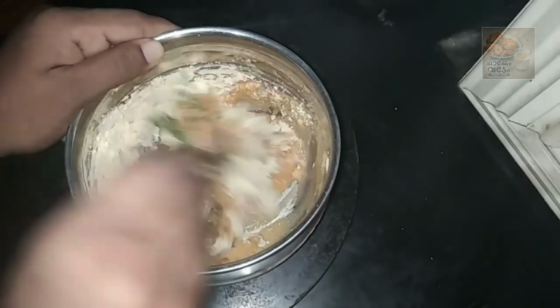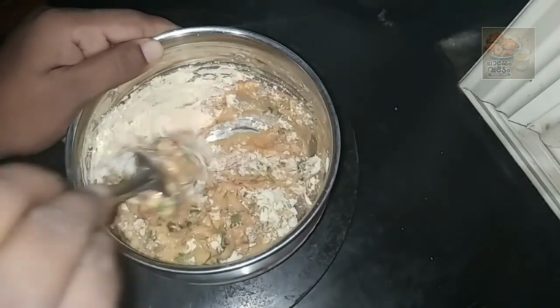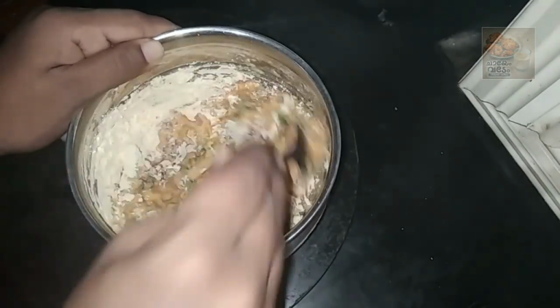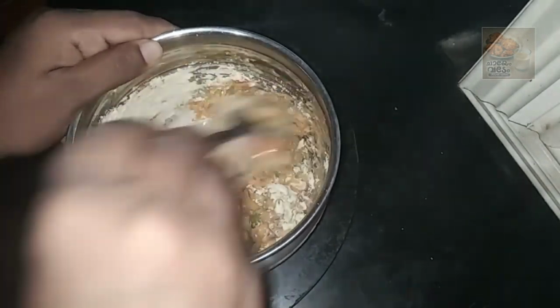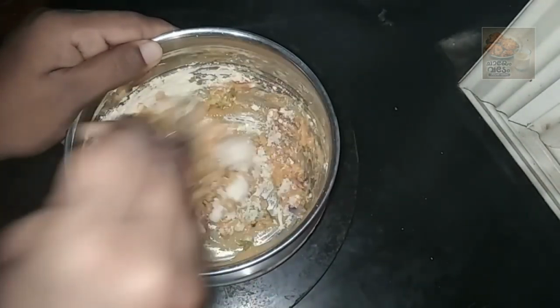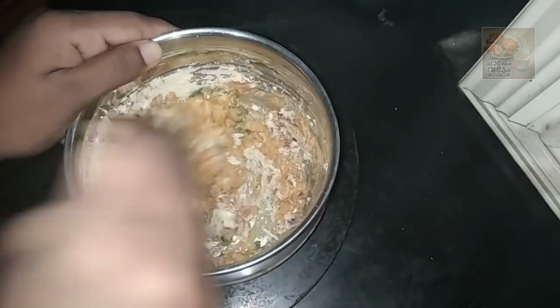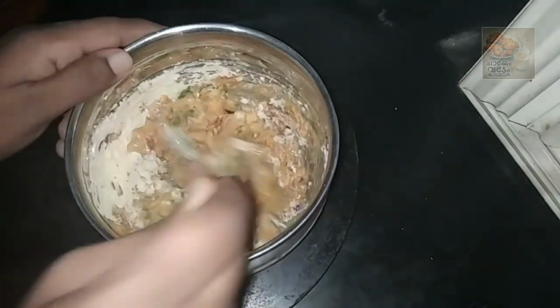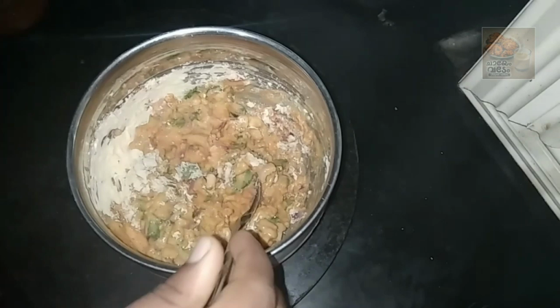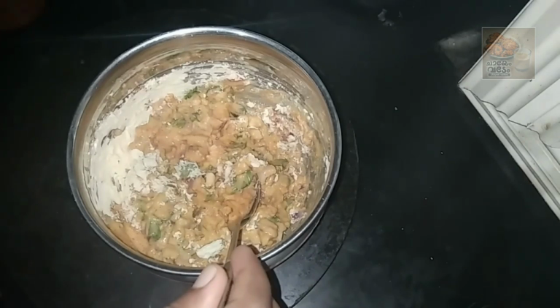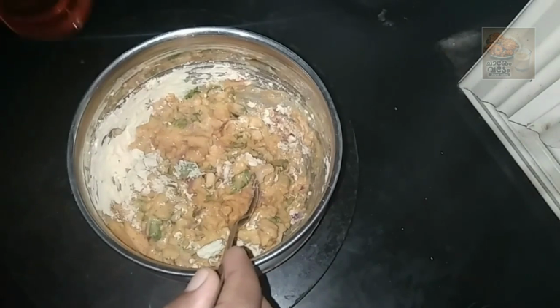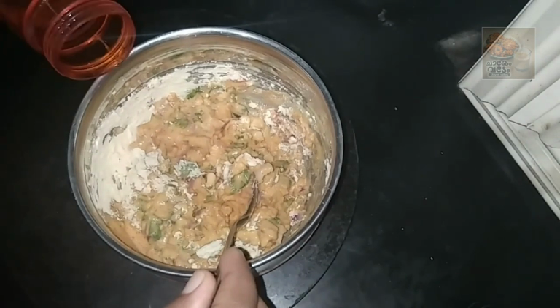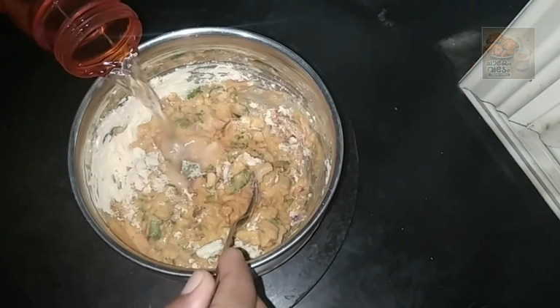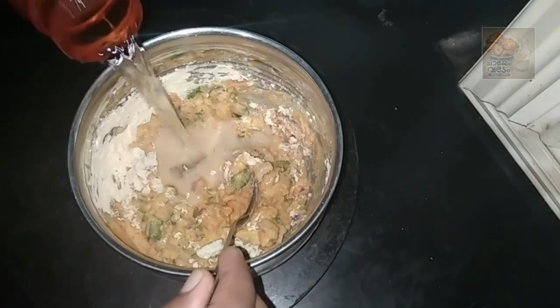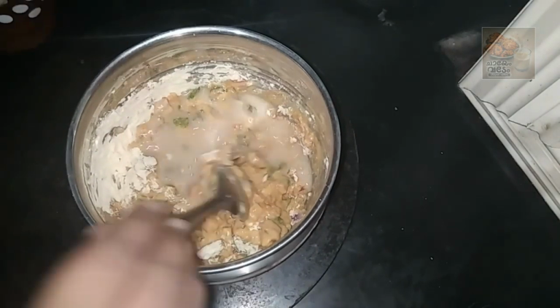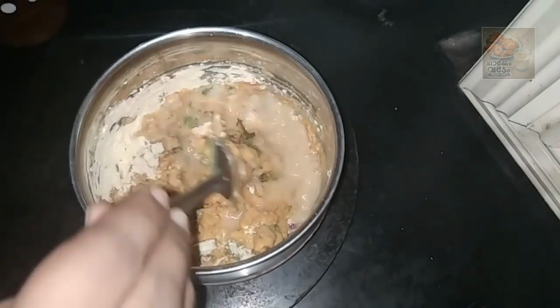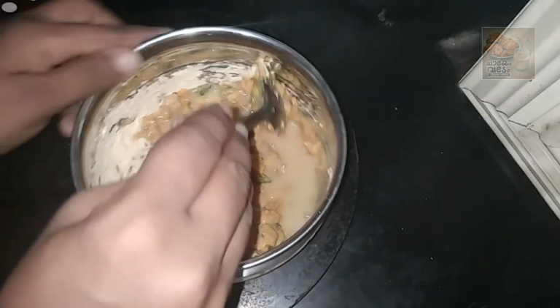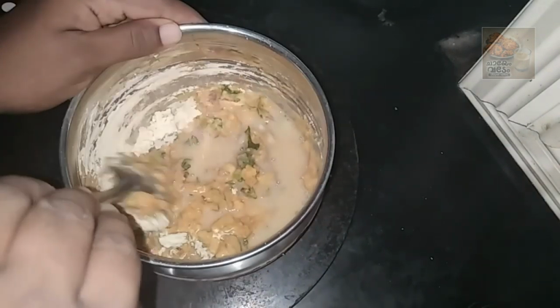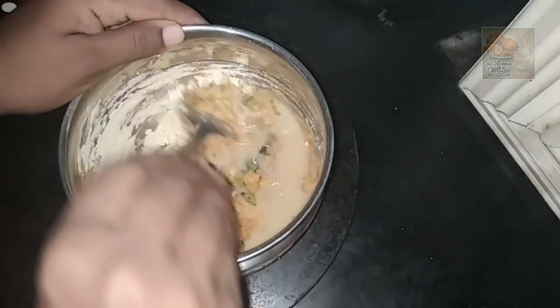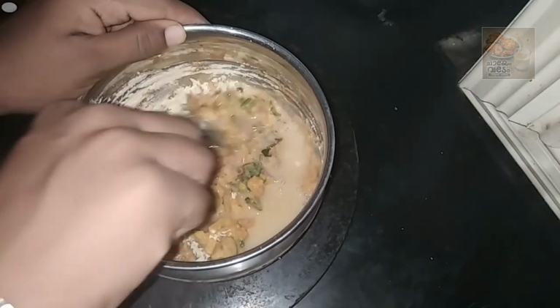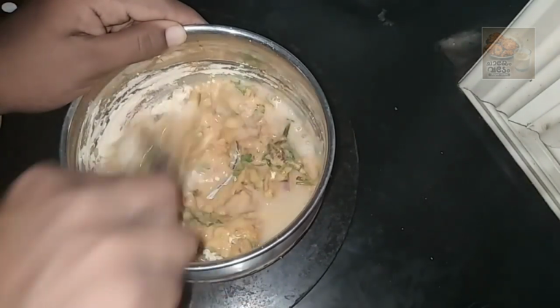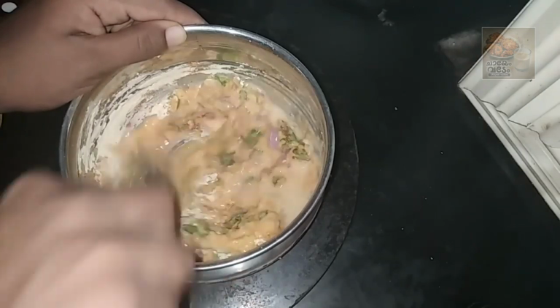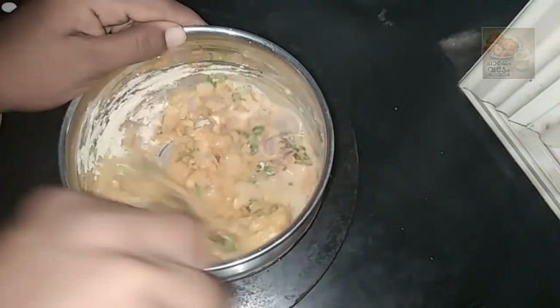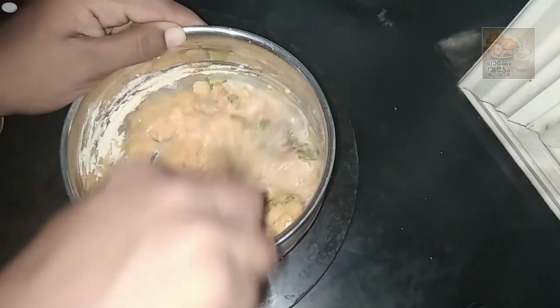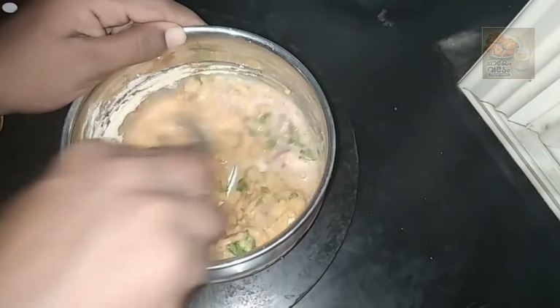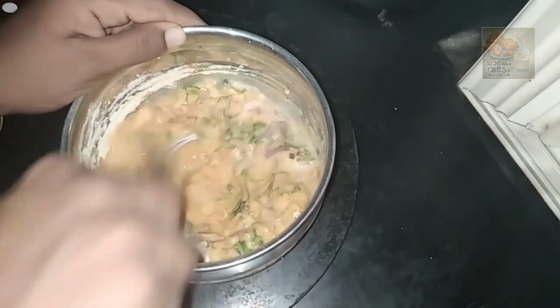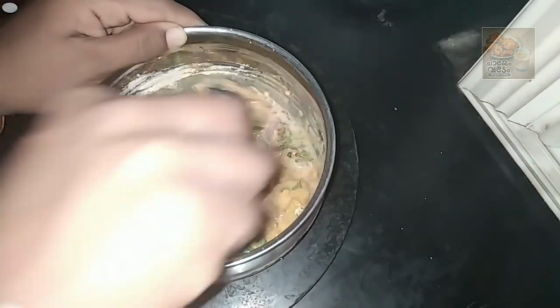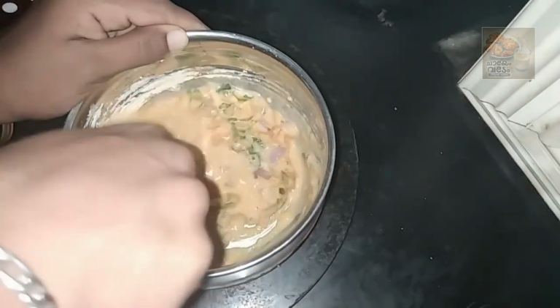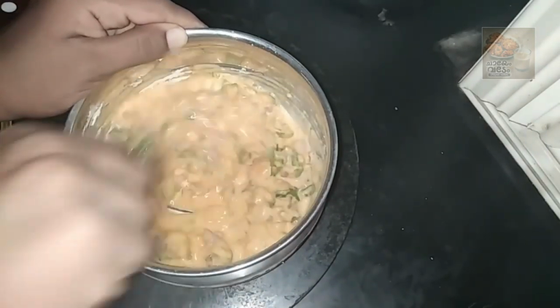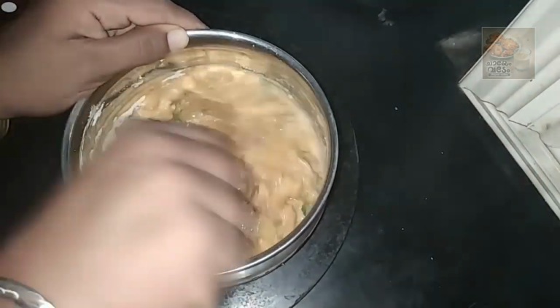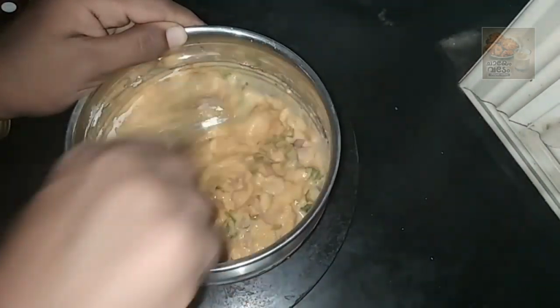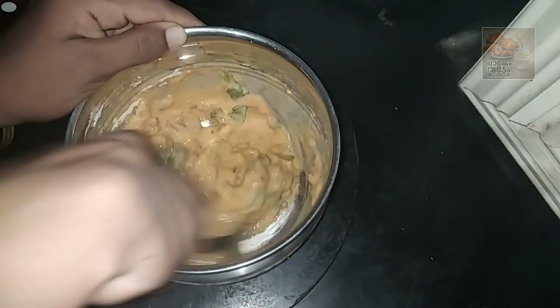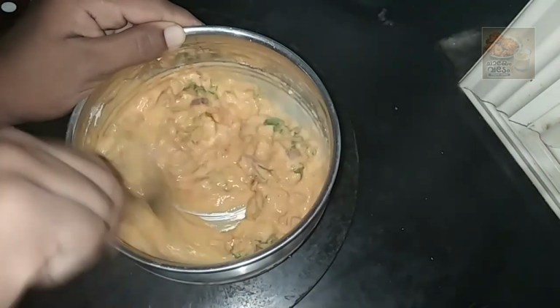If you put it in a little bit, I will put it in a little bit. Now let's put the batter in the bag, so we can put it in a little bit.